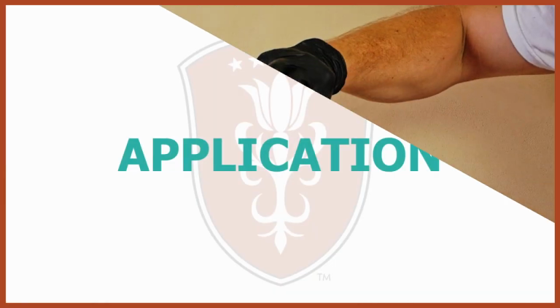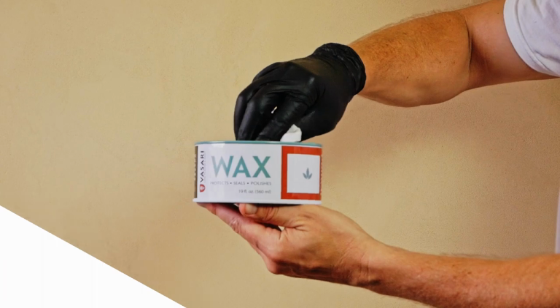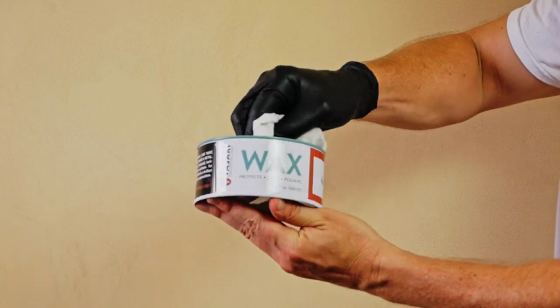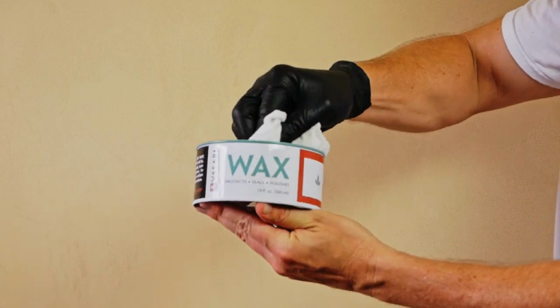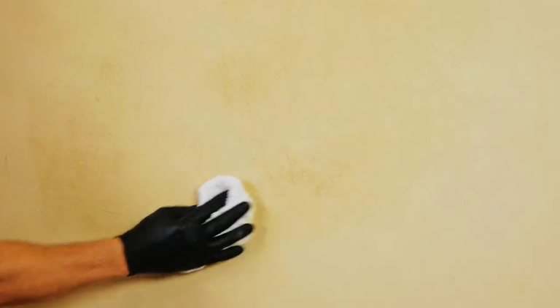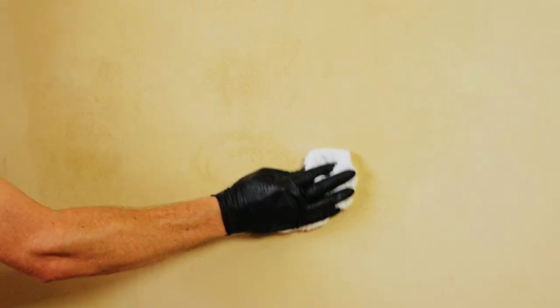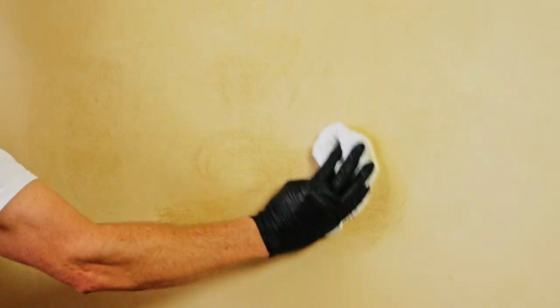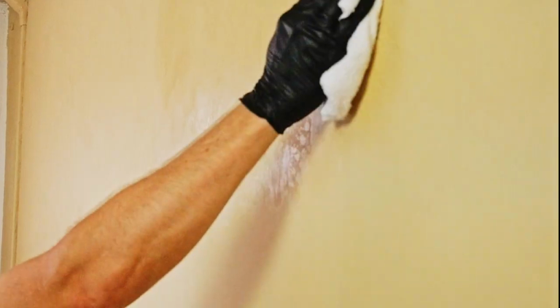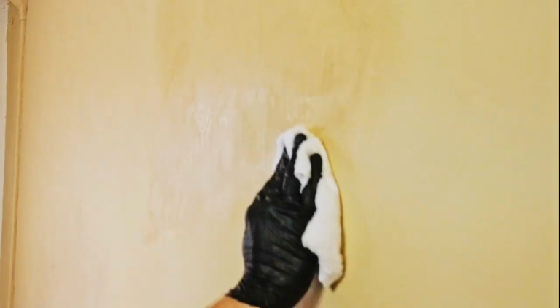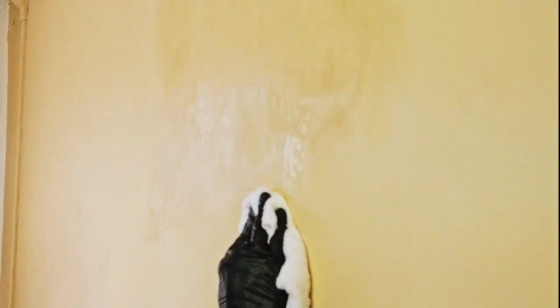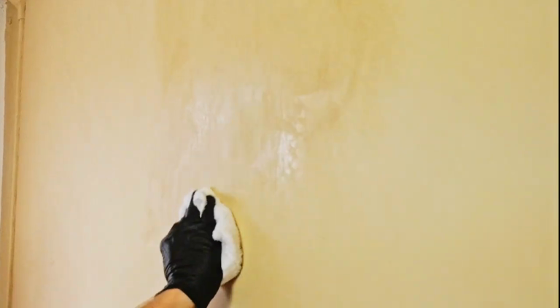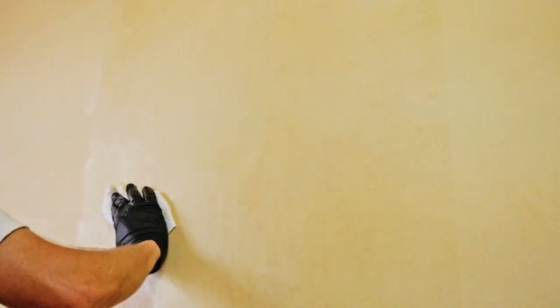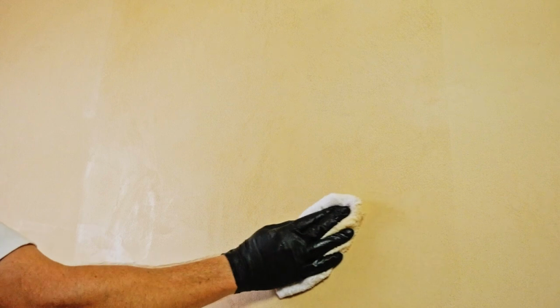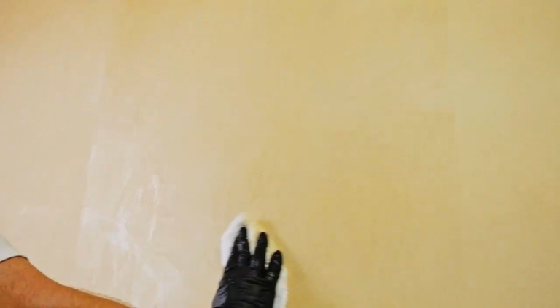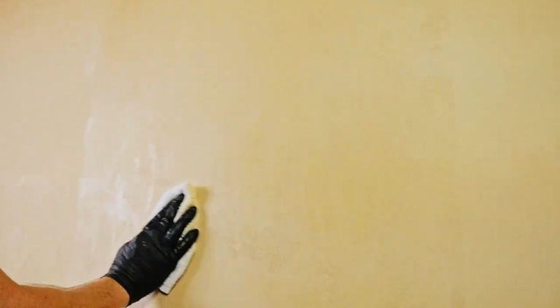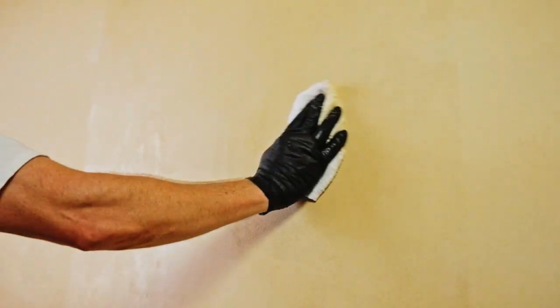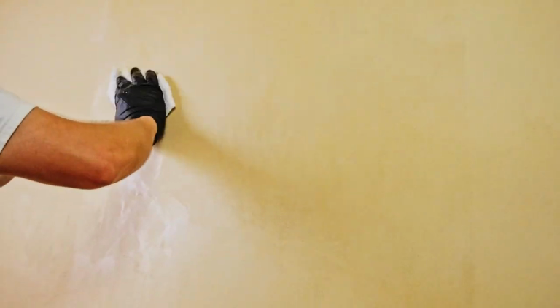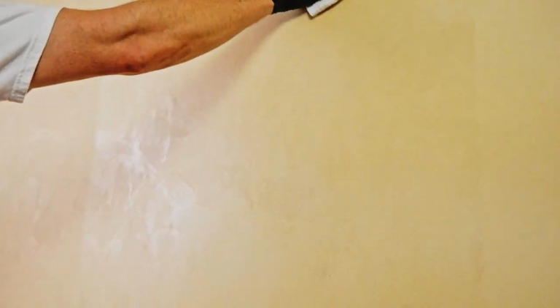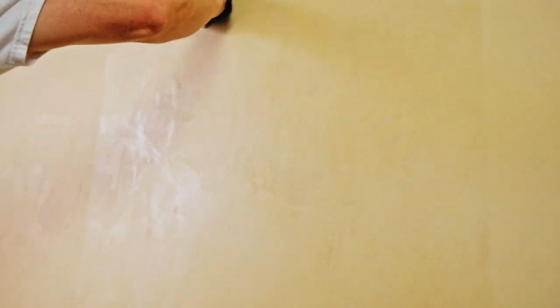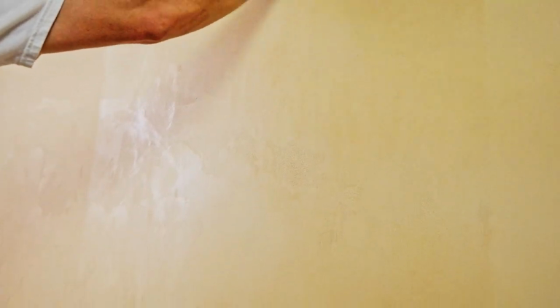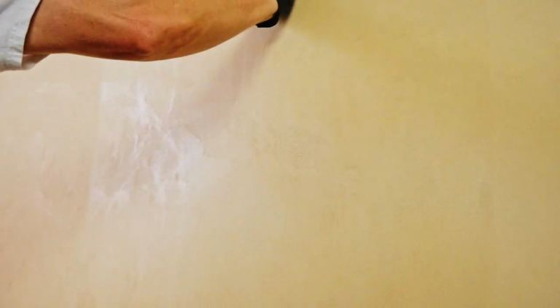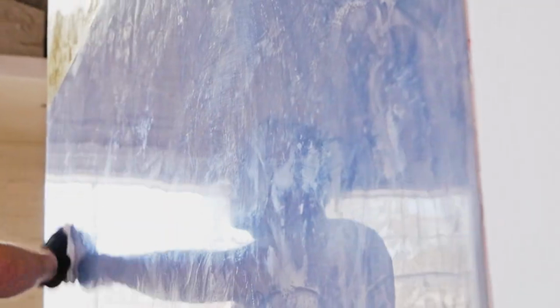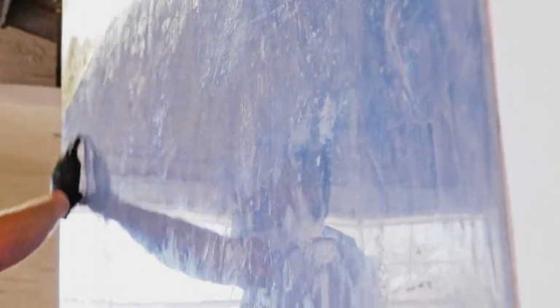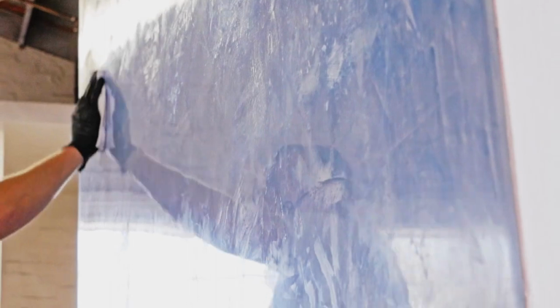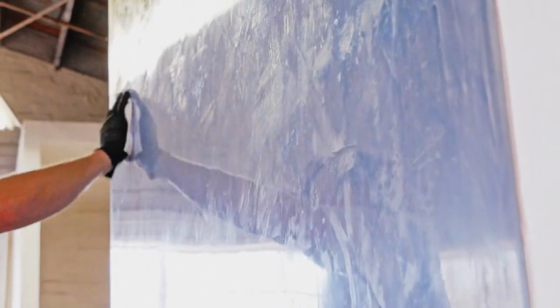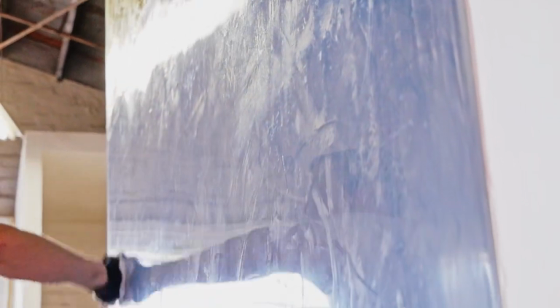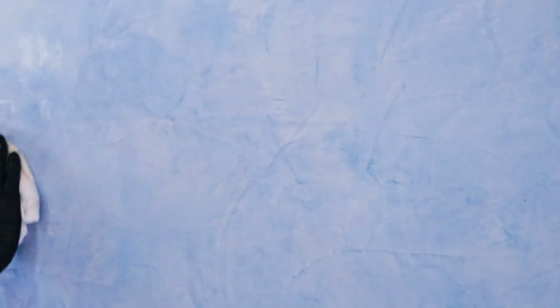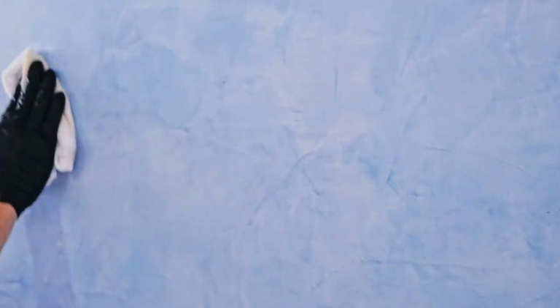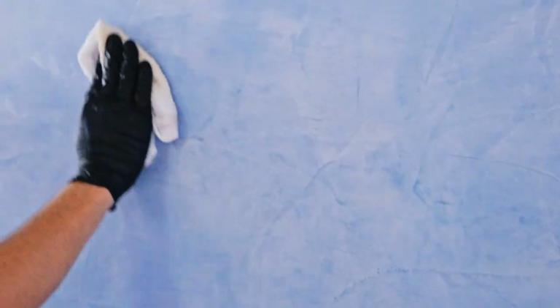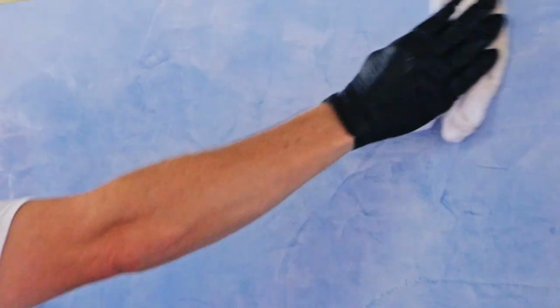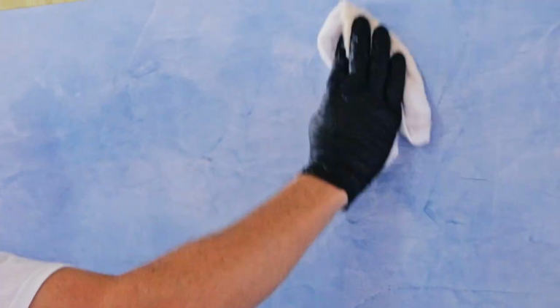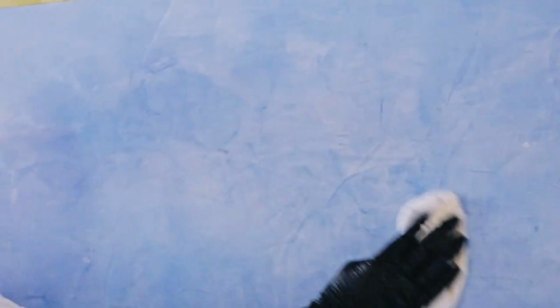Apply two thin coats of wax with a soft cloth for best results. Polish the wax with a cloth or buffer as it dries for a higher and consistent sheen. After polishing, if there are any unwanted streaks, you can re-wax the area and buff it out.